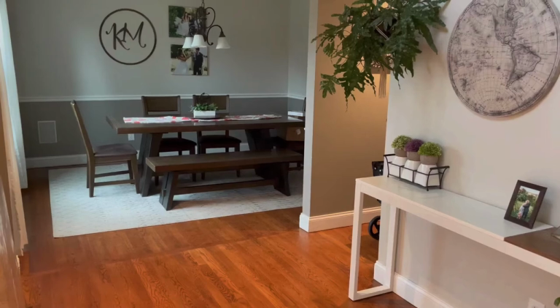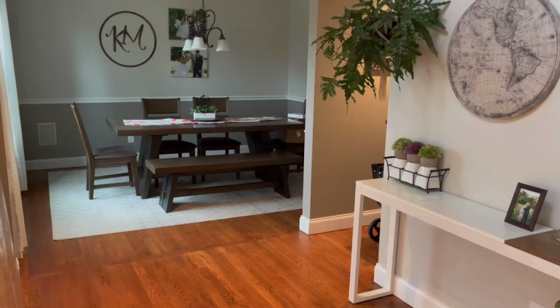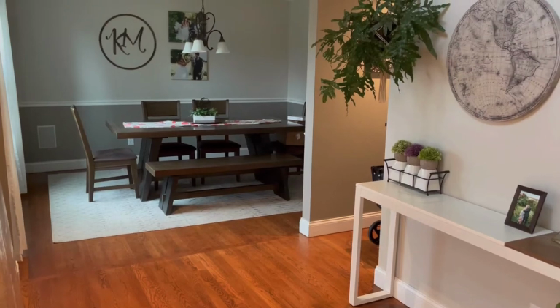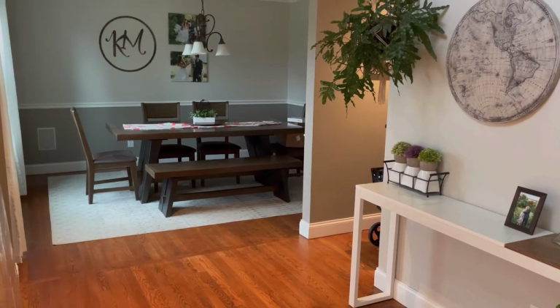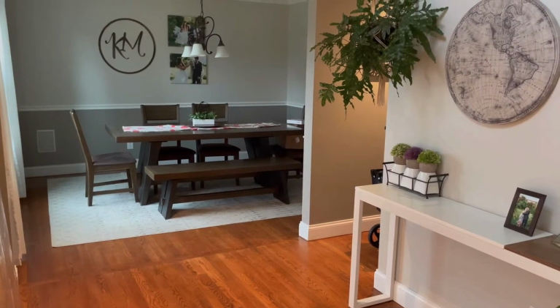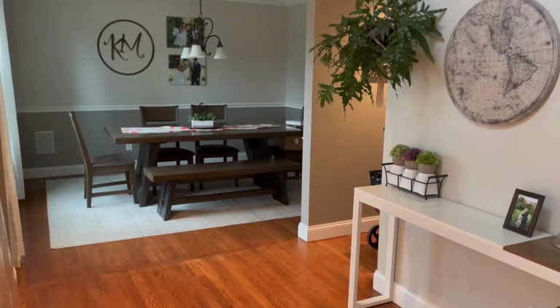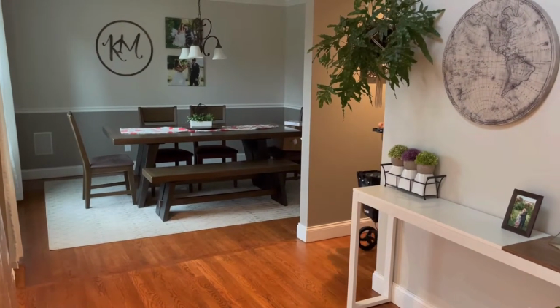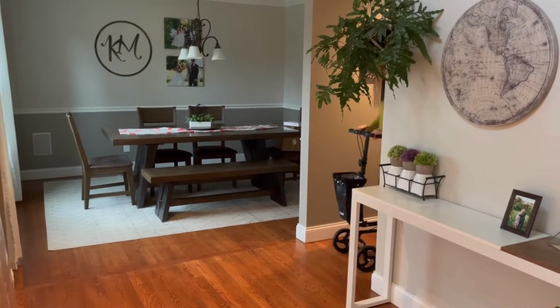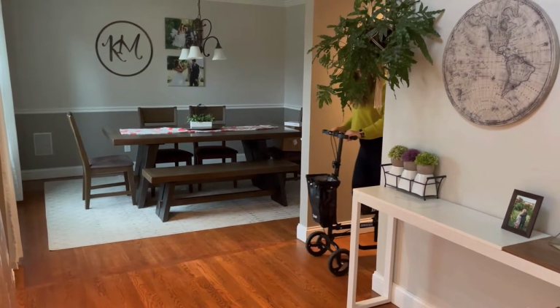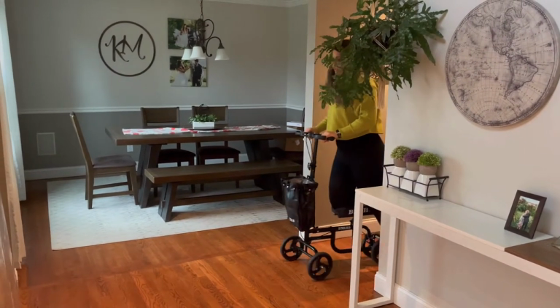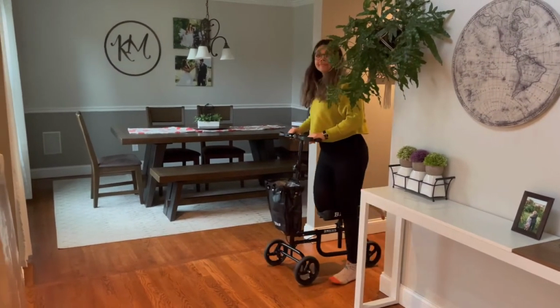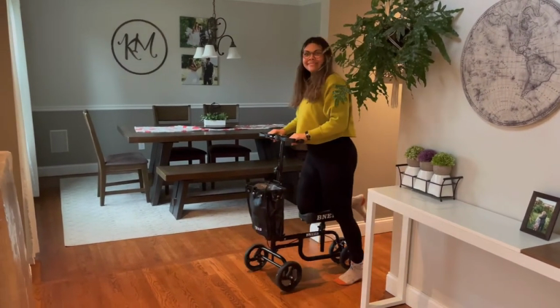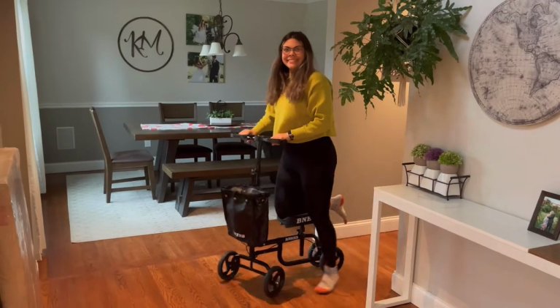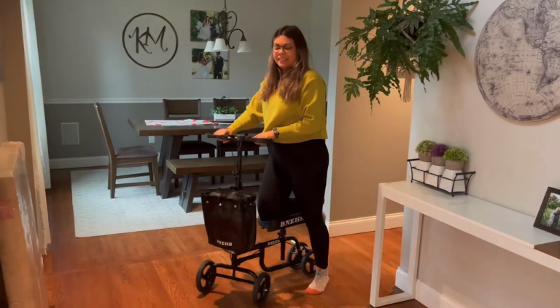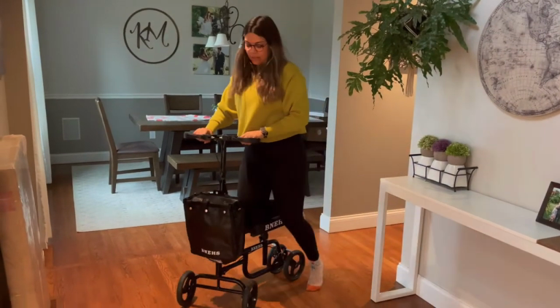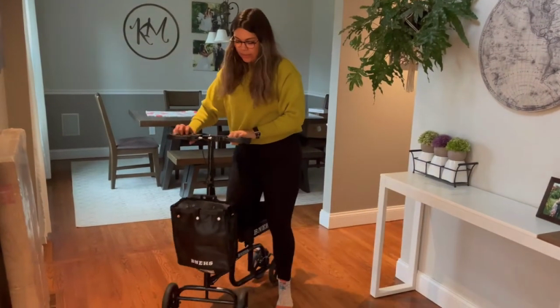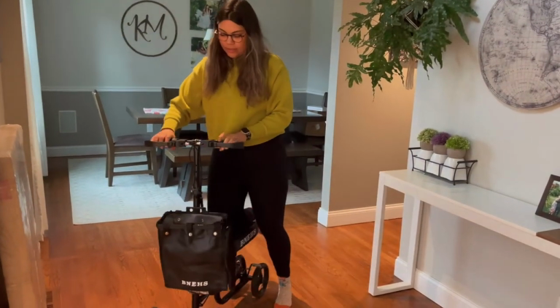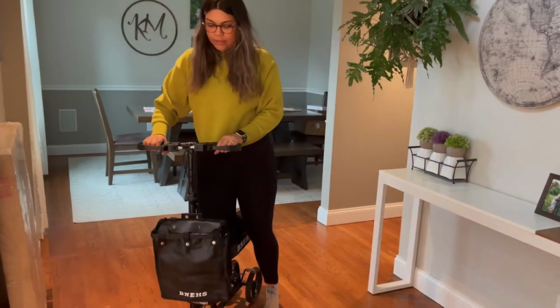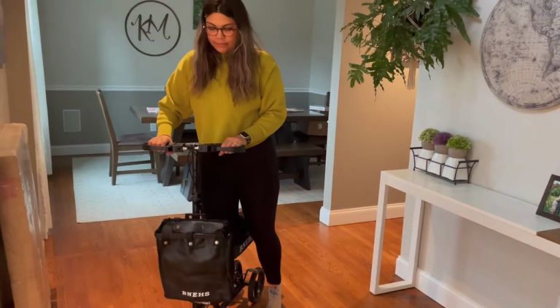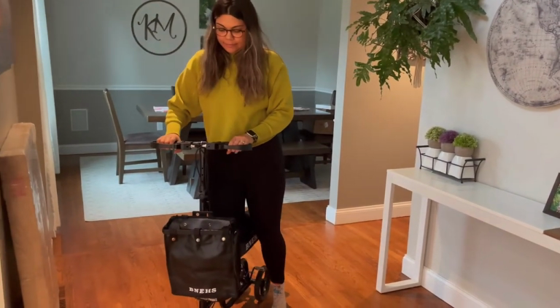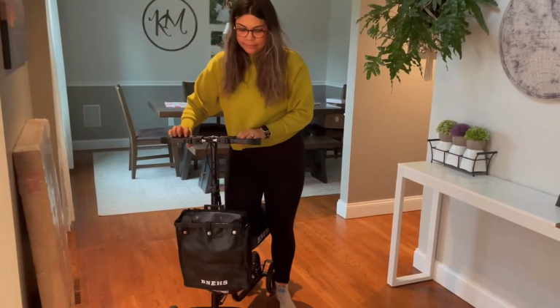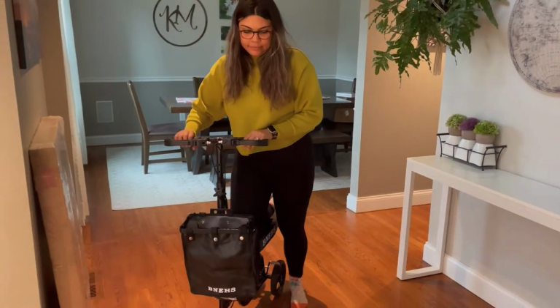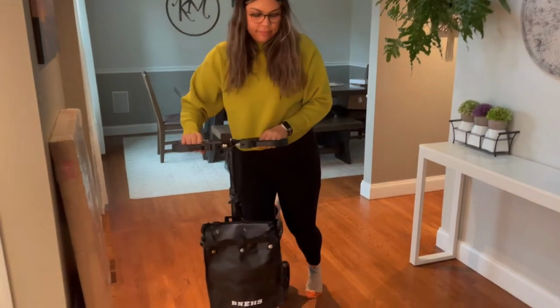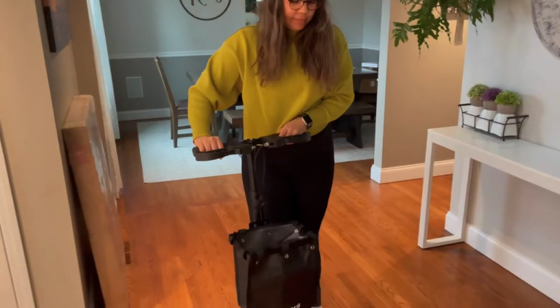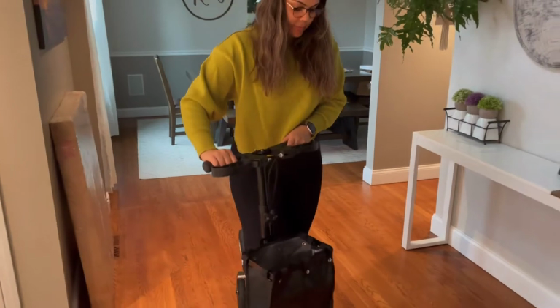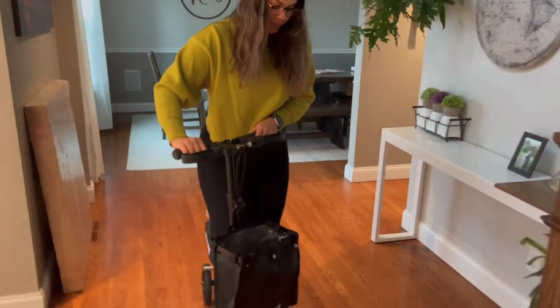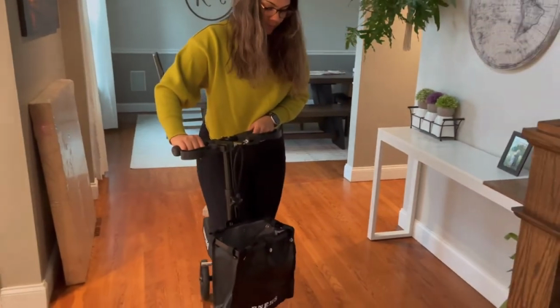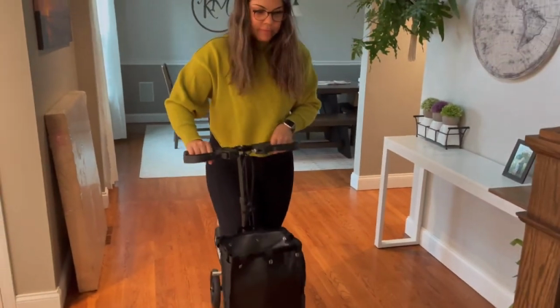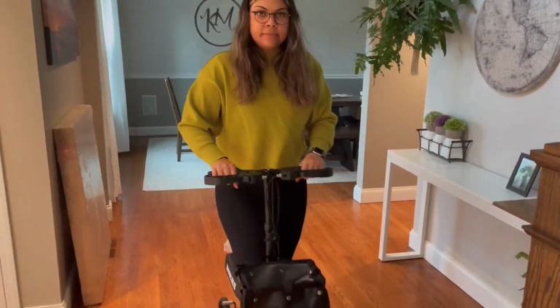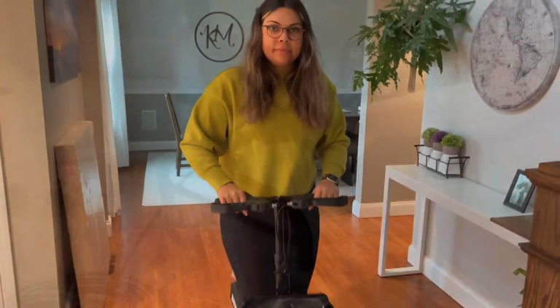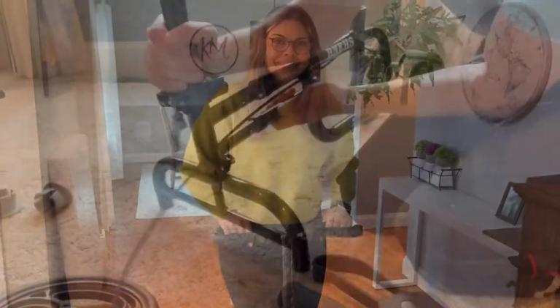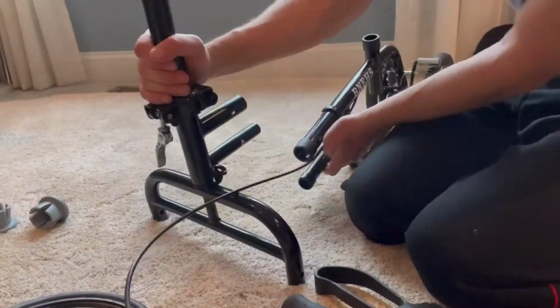Unfortunately, I have recently injured my ankle during a volleyball practice, so I am stuck to this knee walker for the time being. I love the fact that I still have the freedom to move, even though I cannot currently utilize my ankle.